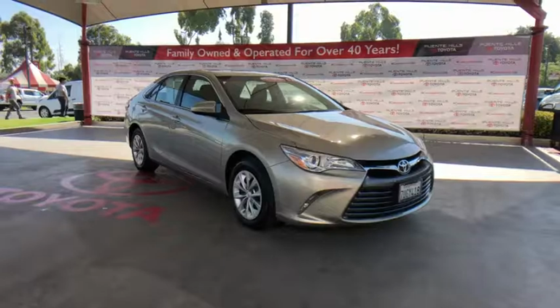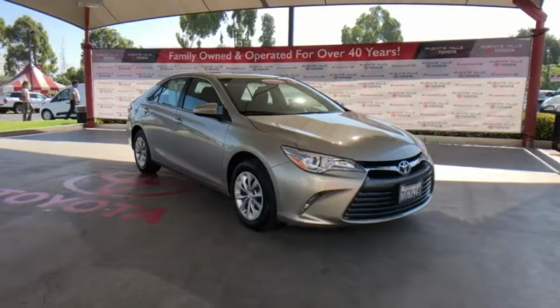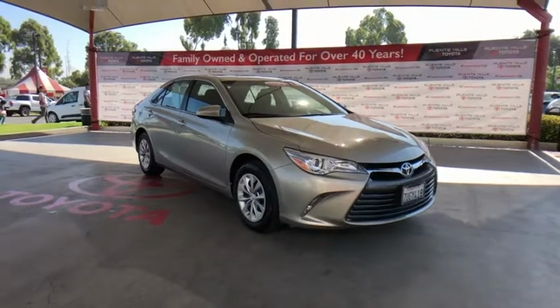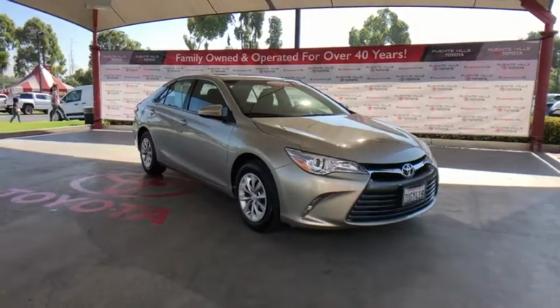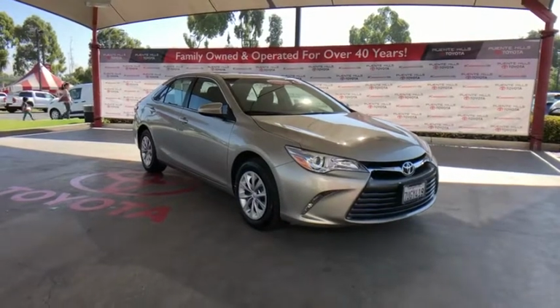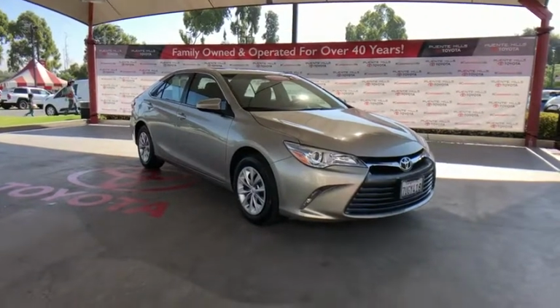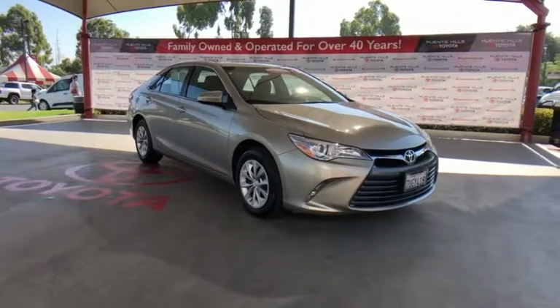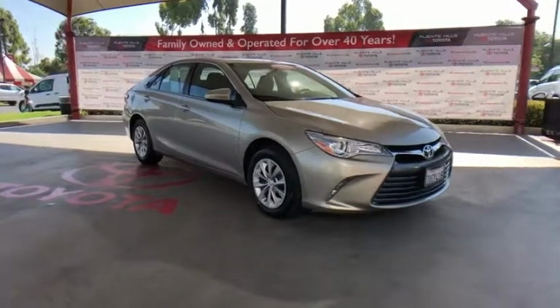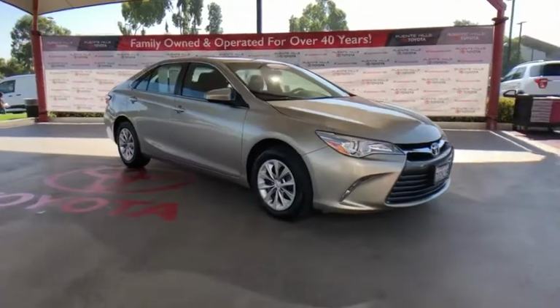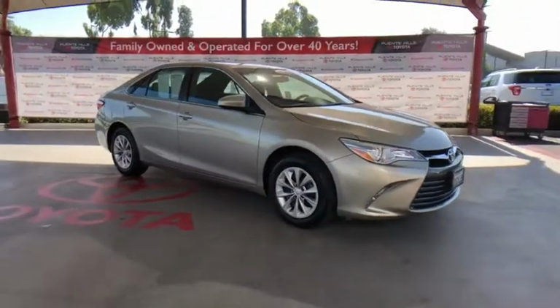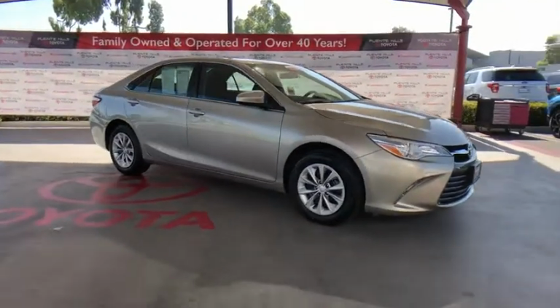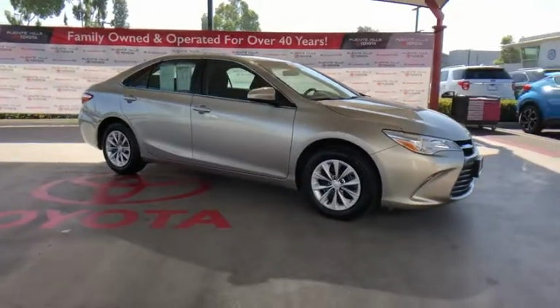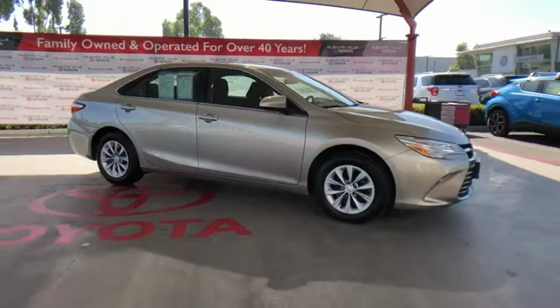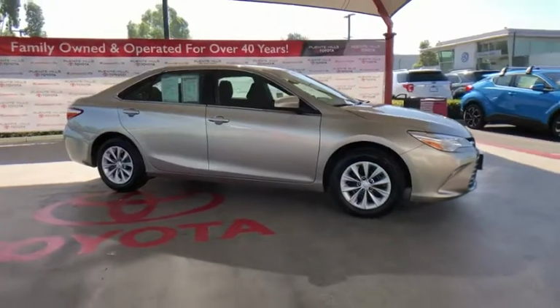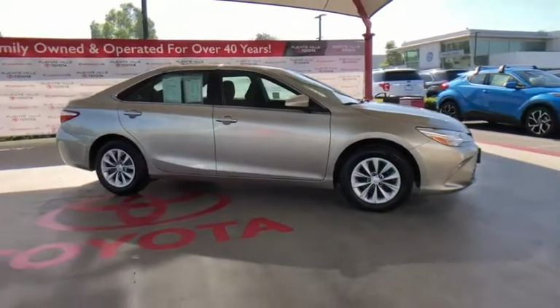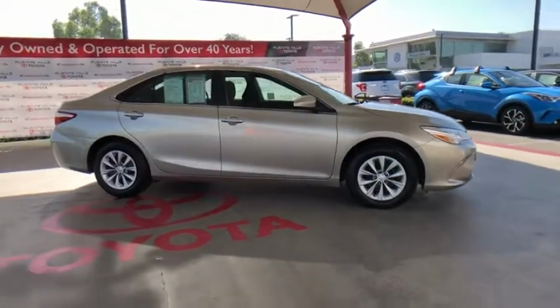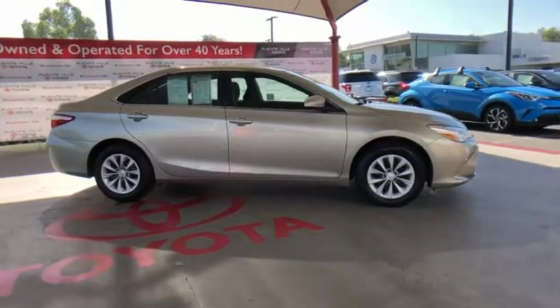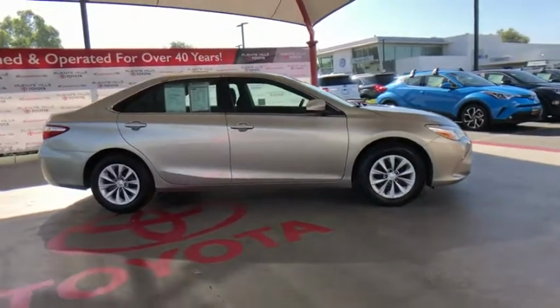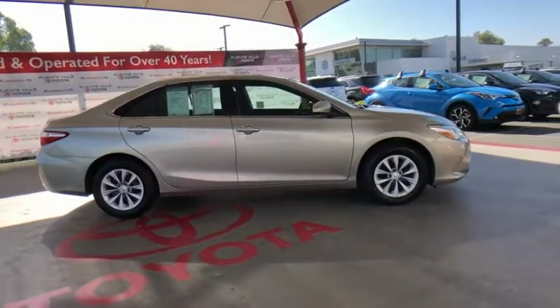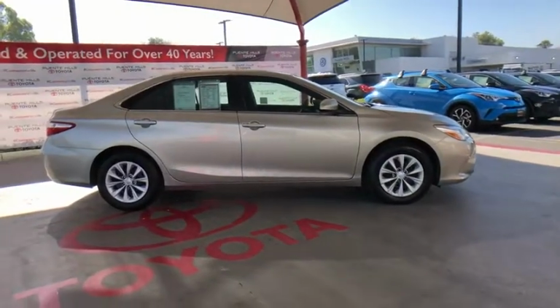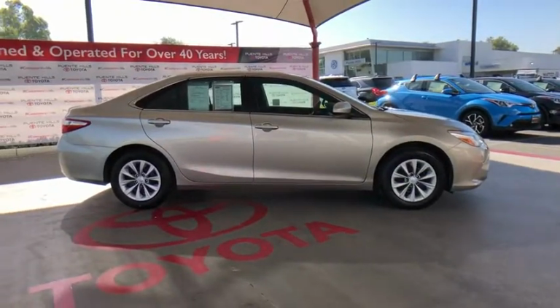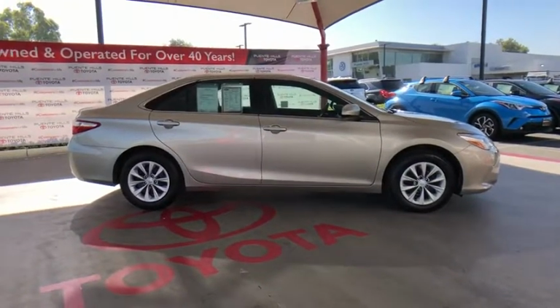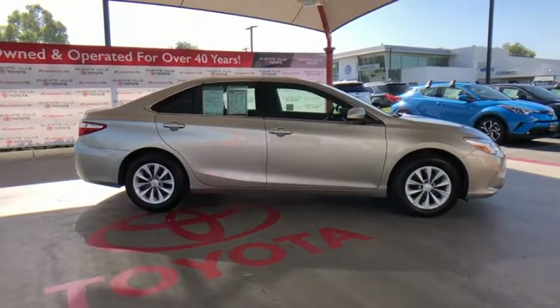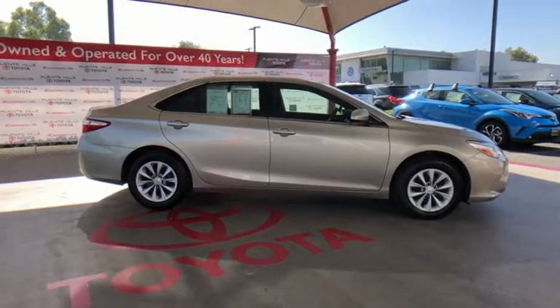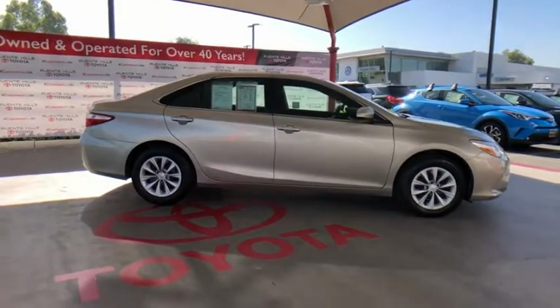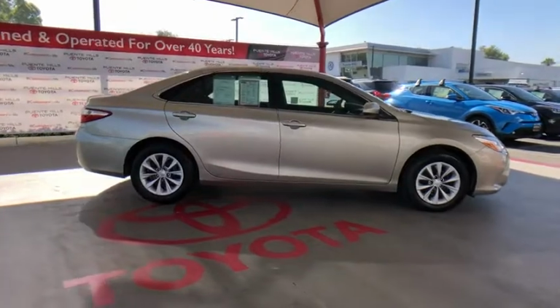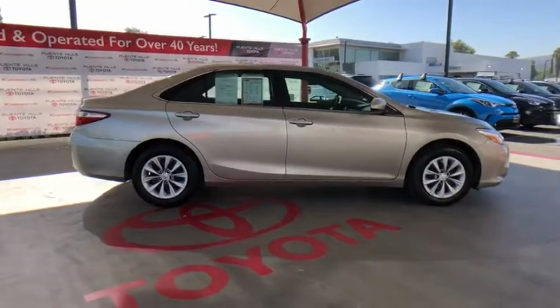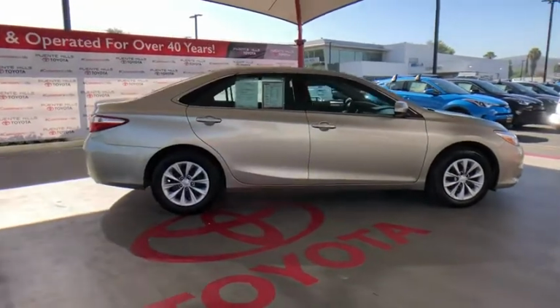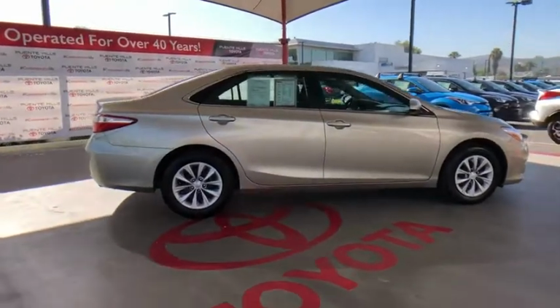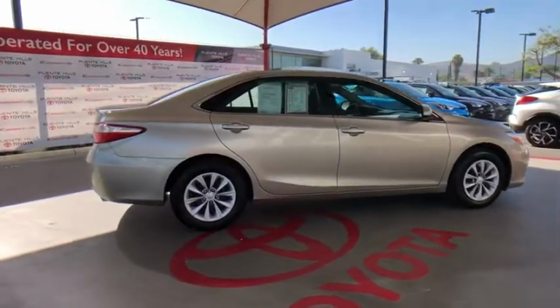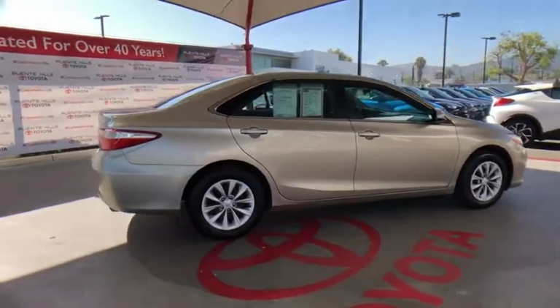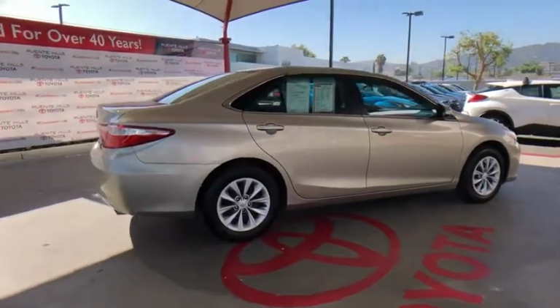We are pleased to show you the 2016 Toyota Camry. The Toyota Camry is an affordable mid-size car — reliable and a great, comfortable commuter car. This vehicle has less than 35,000 miles.